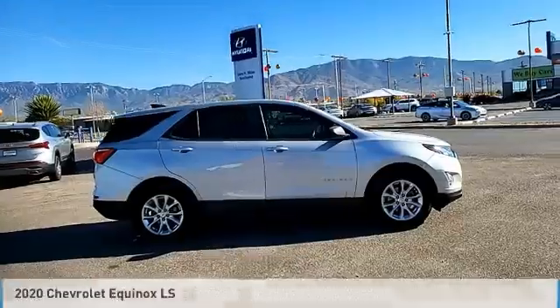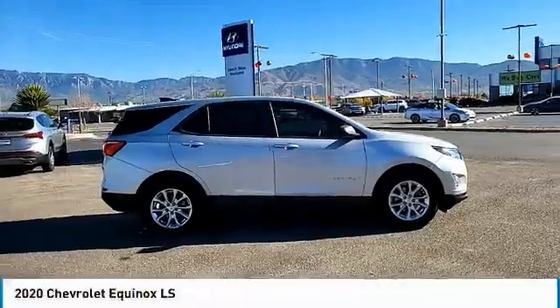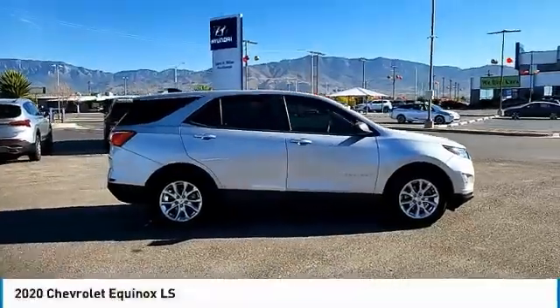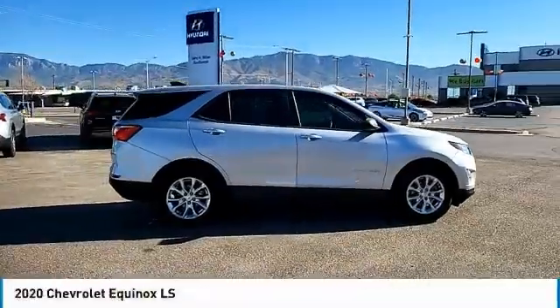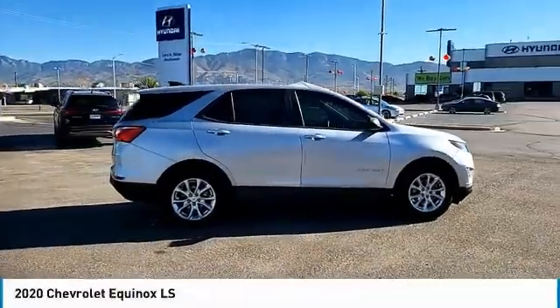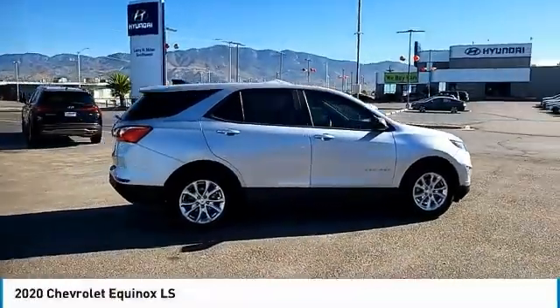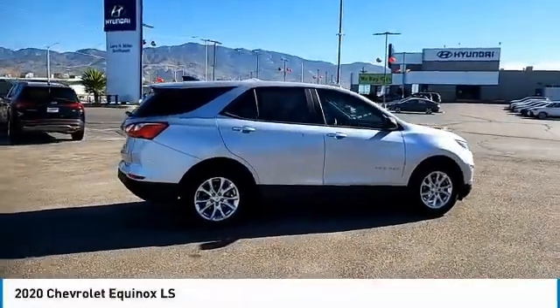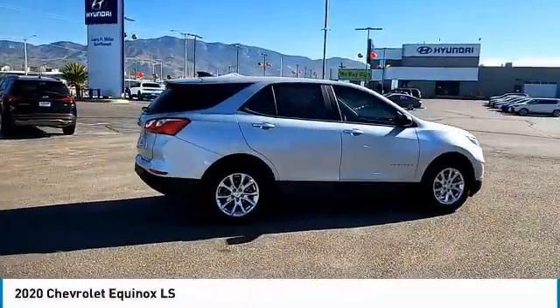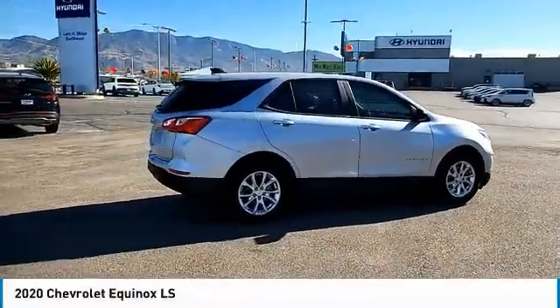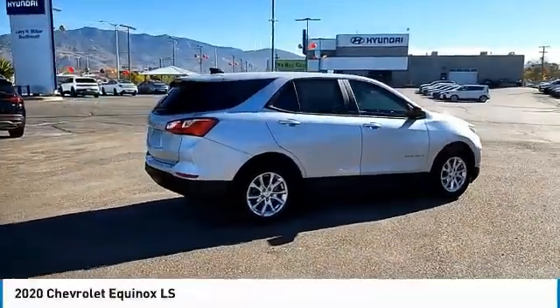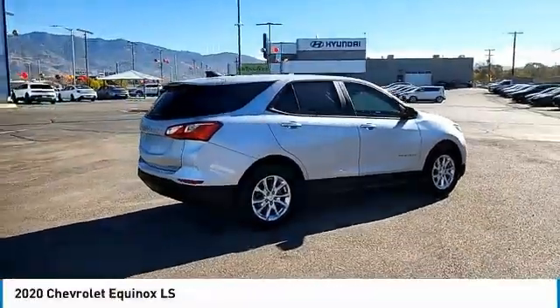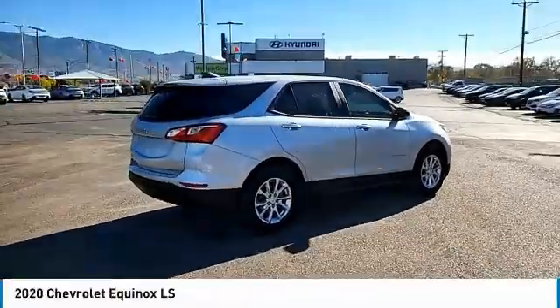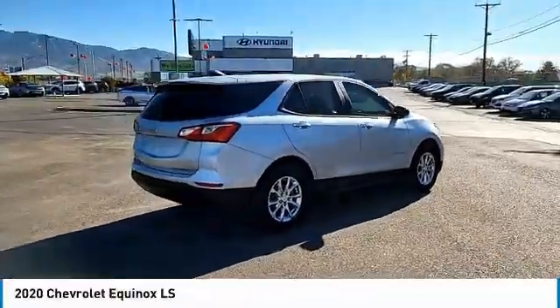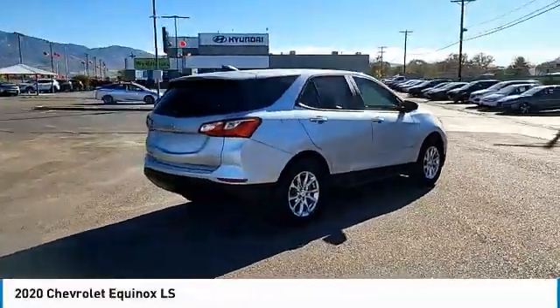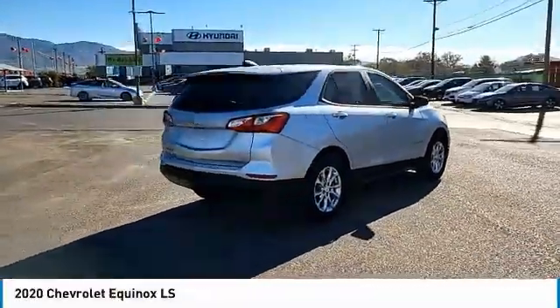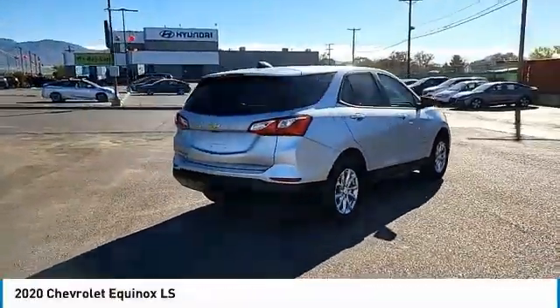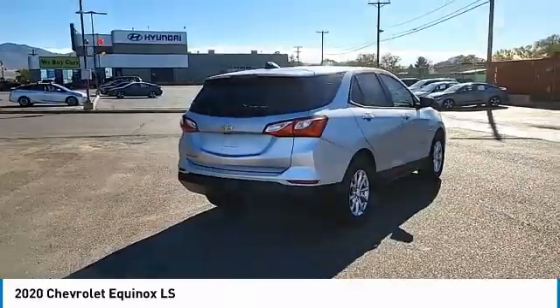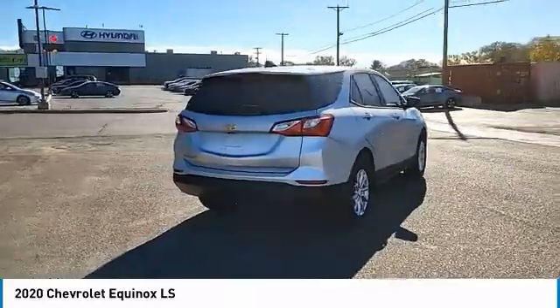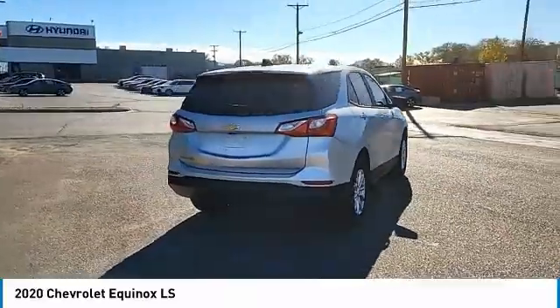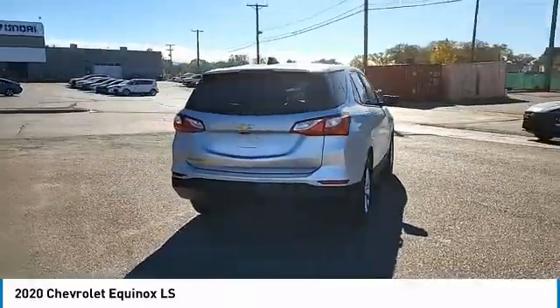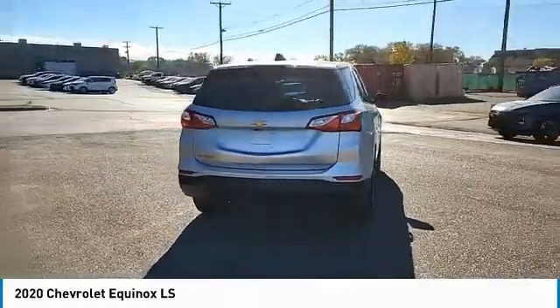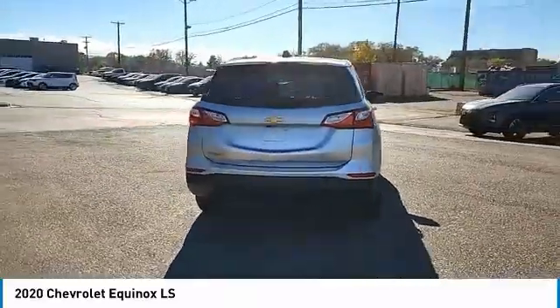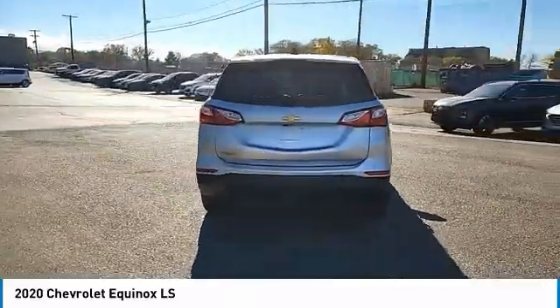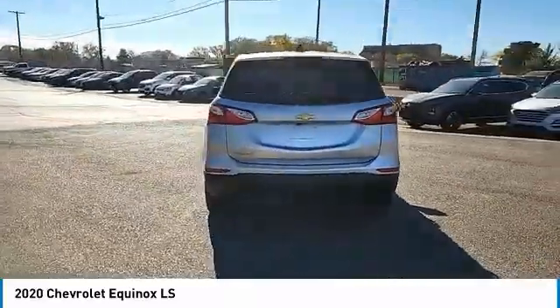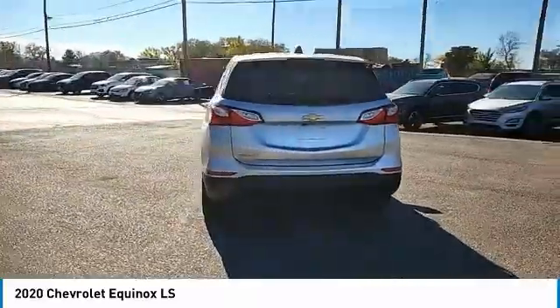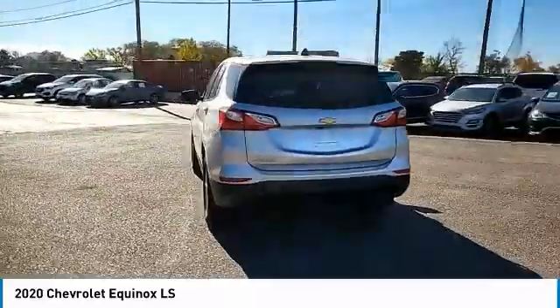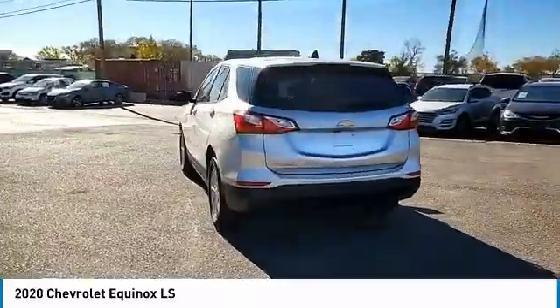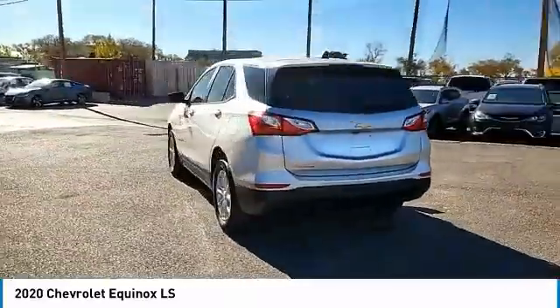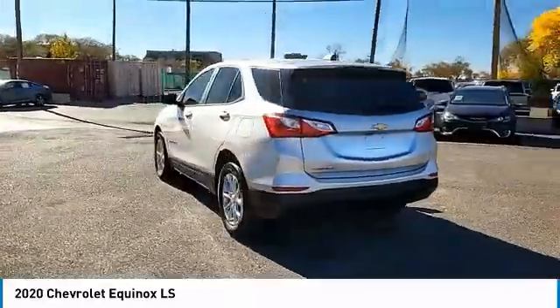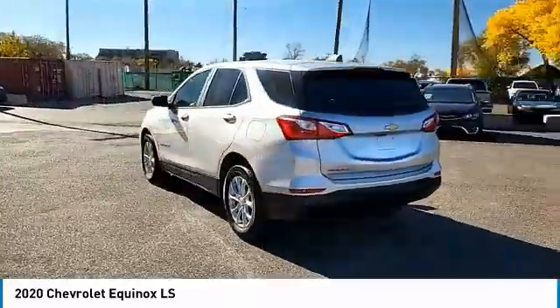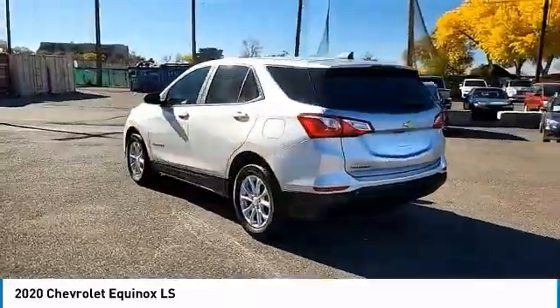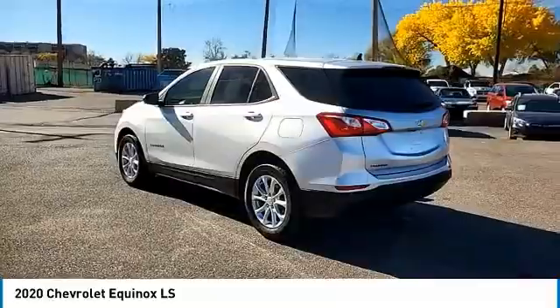Looking for the right vehicle? Check out the 2020 Equinox. Fuel efficiency, safety, and value equals the Chevy Equinox.